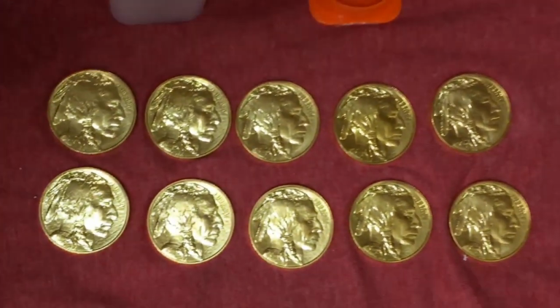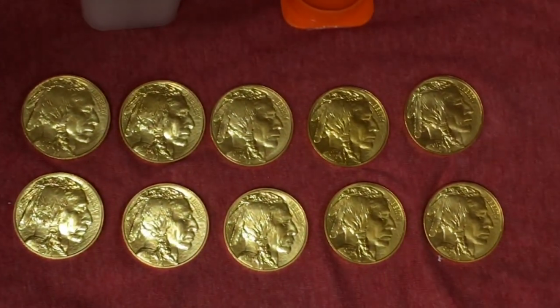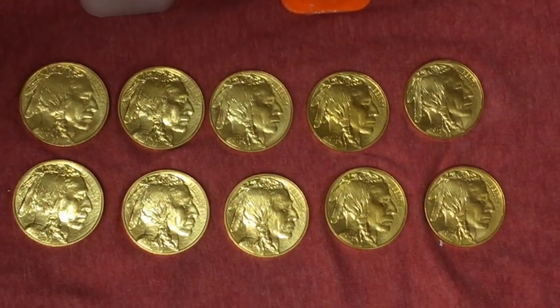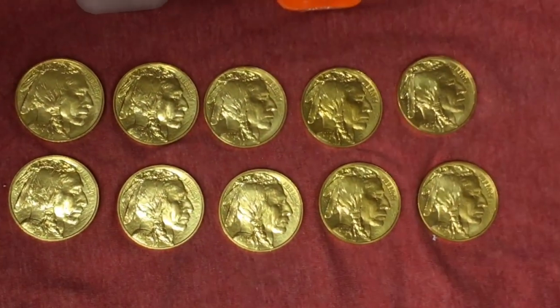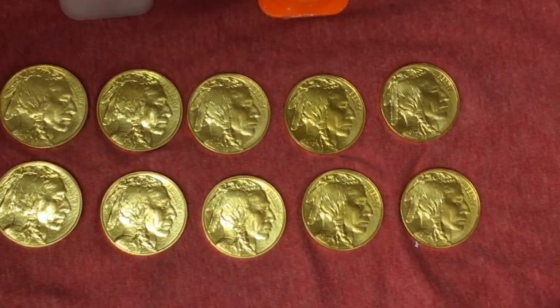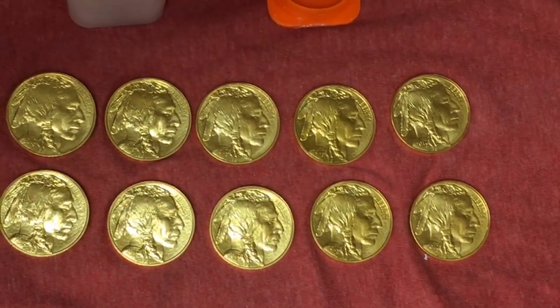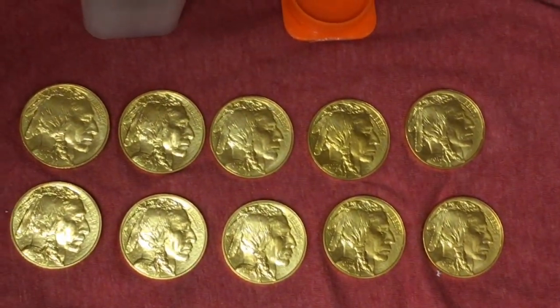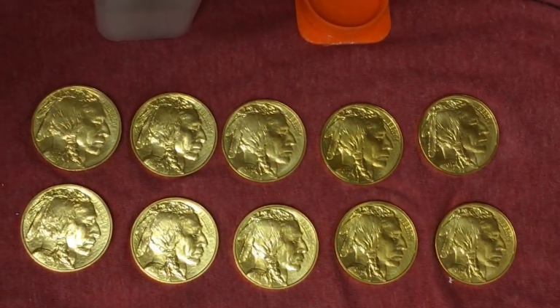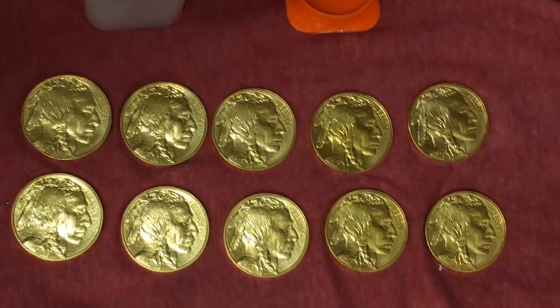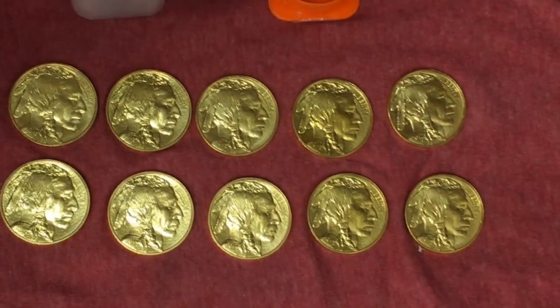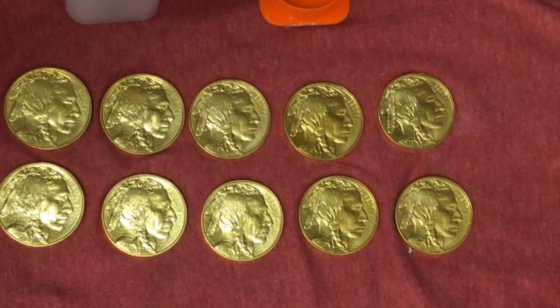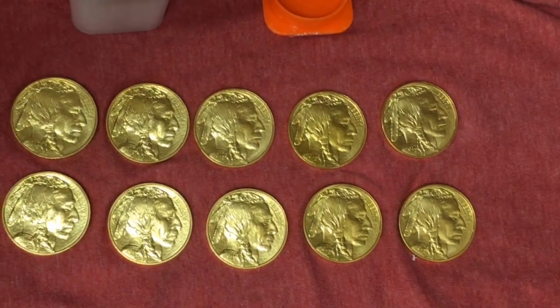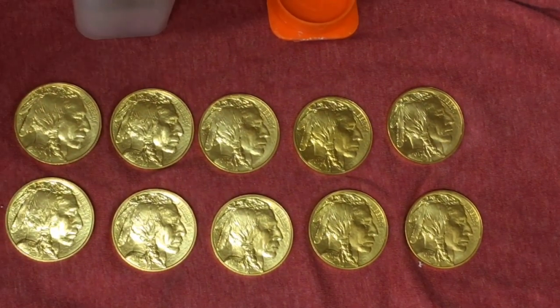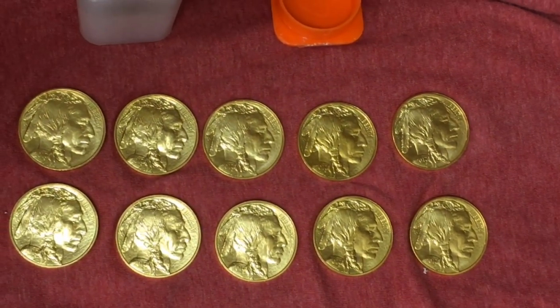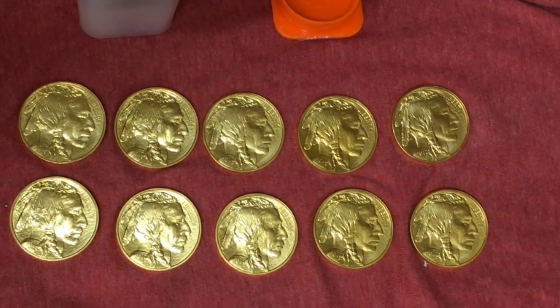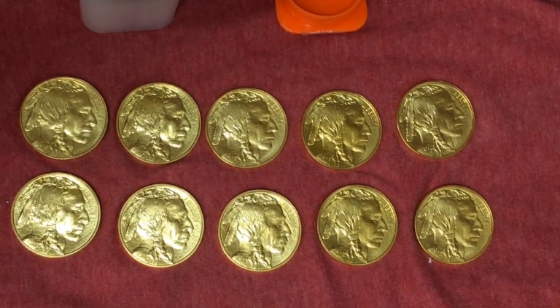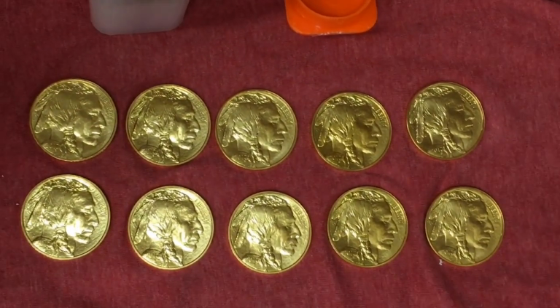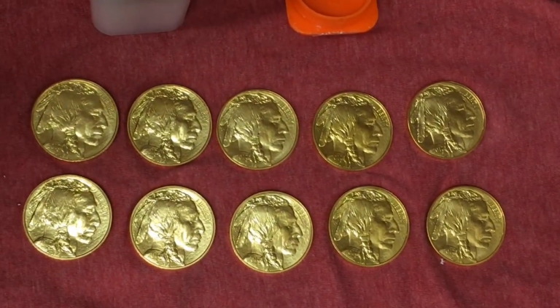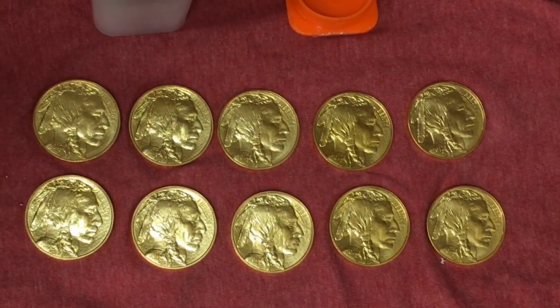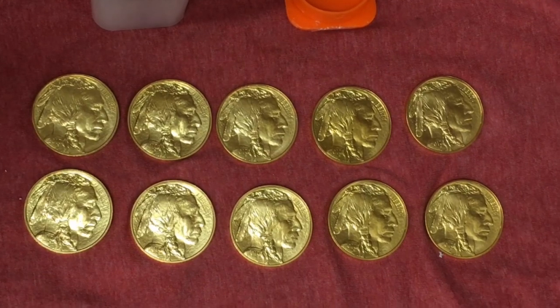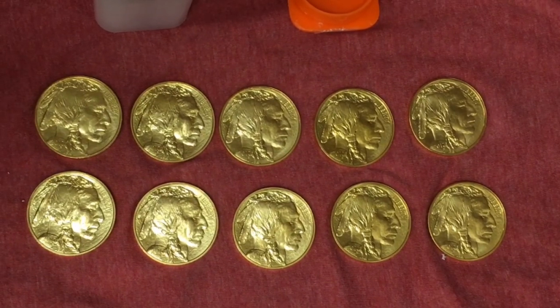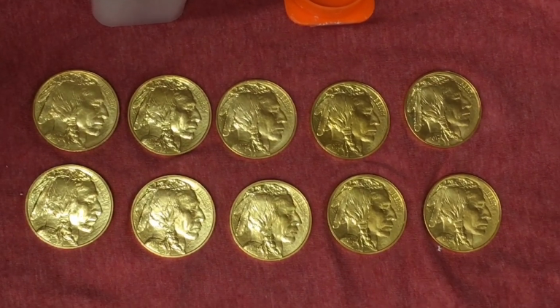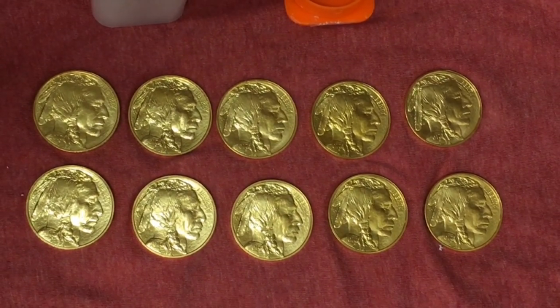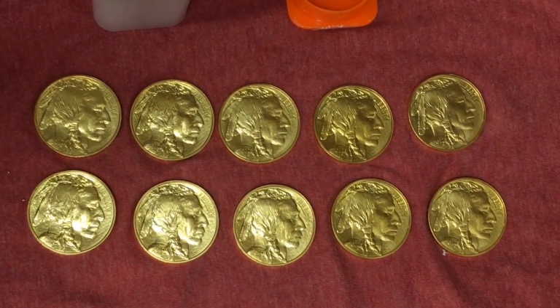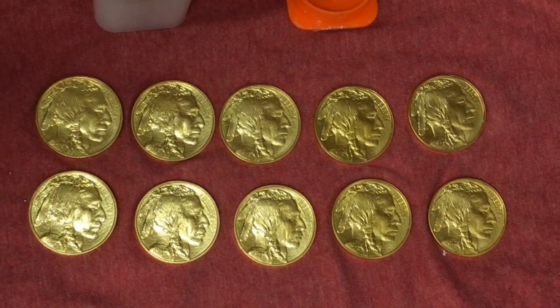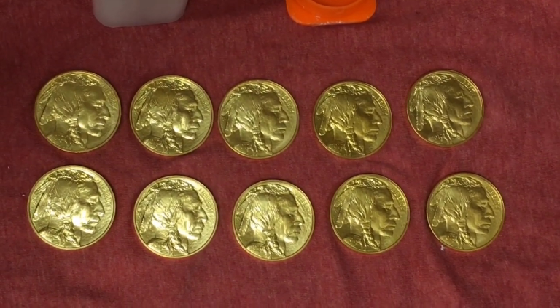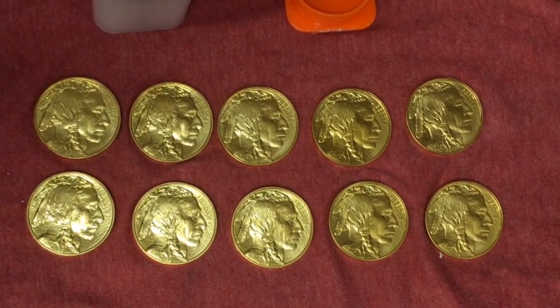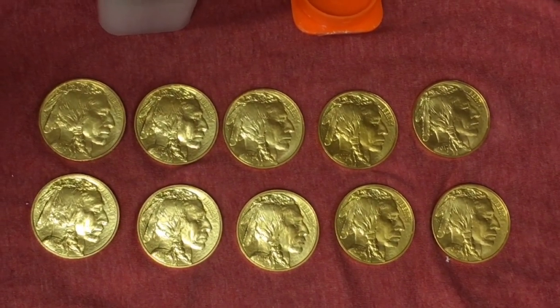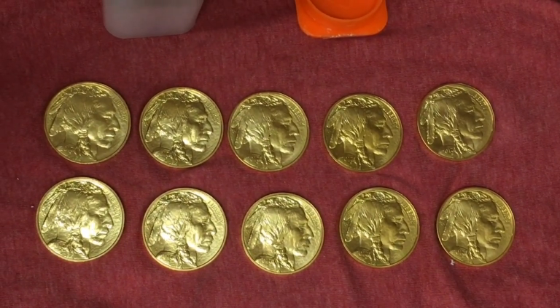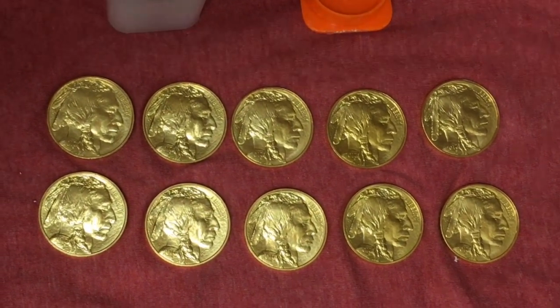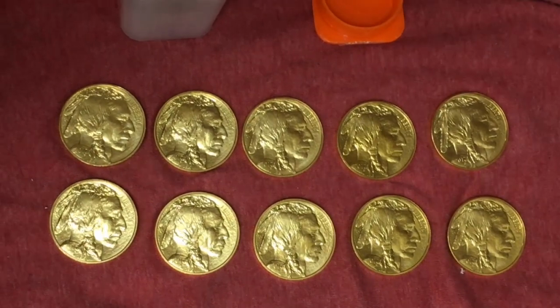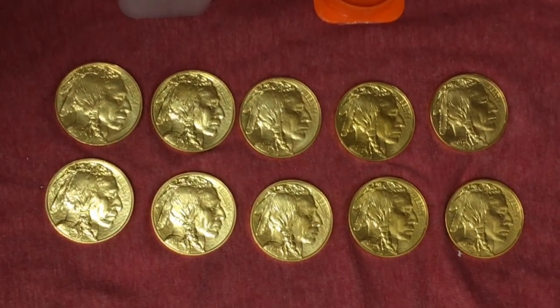Right now I just care mostly about the fact they're genuine products, and yeah, they're certainly genuinely looking to me. I'll be able to trade these at some point in time when I want to get my capital back out of the gold.